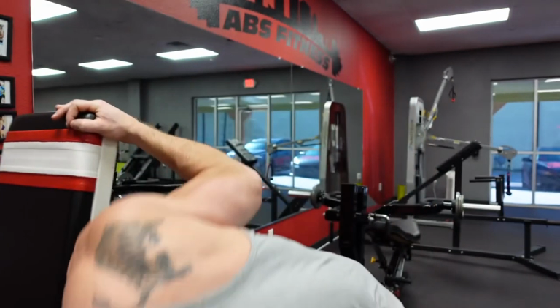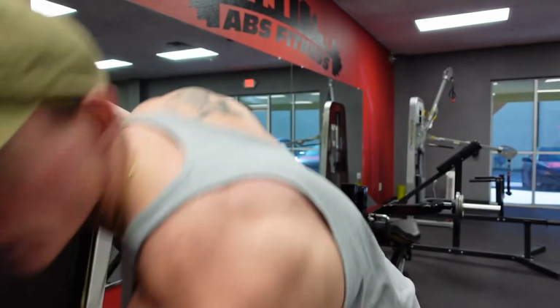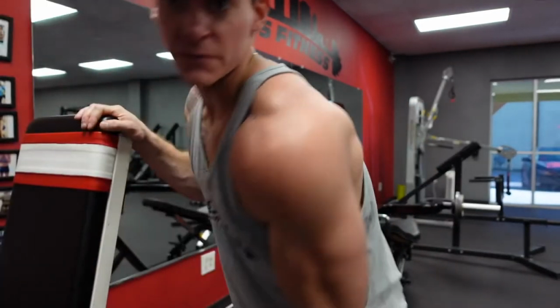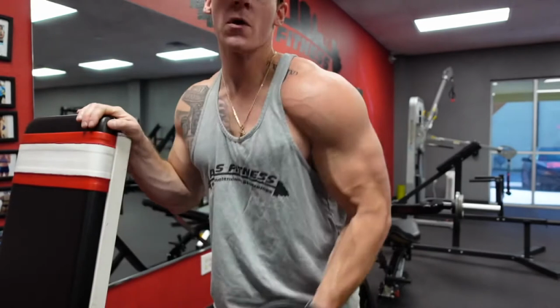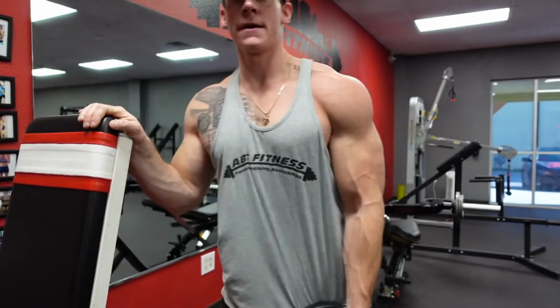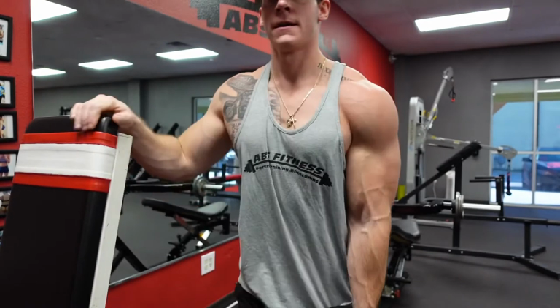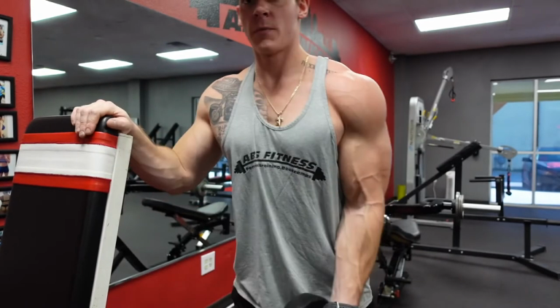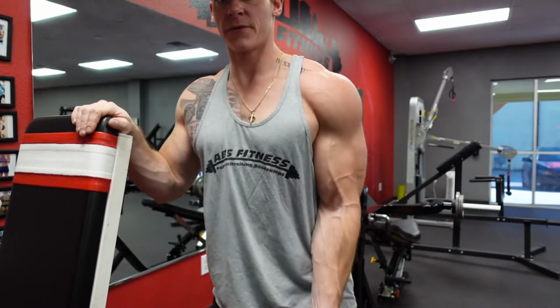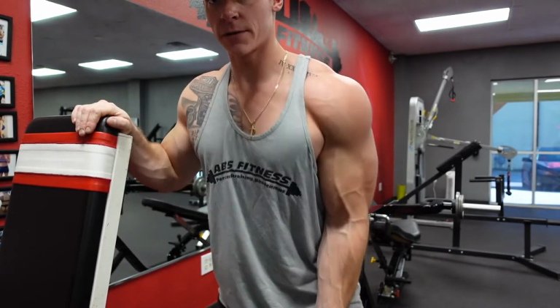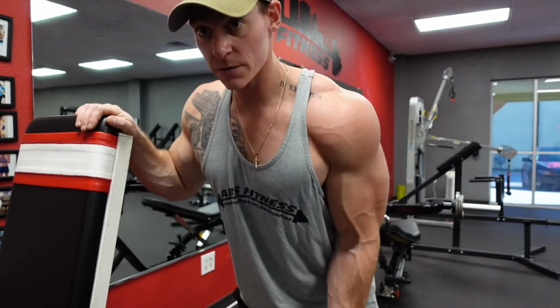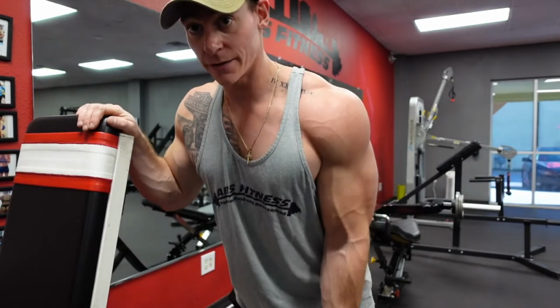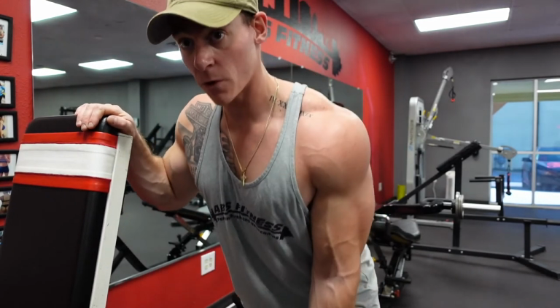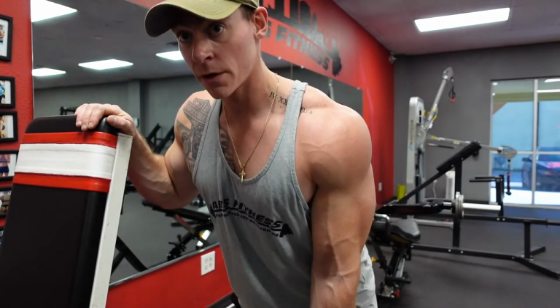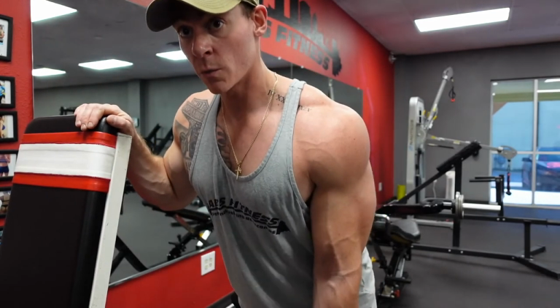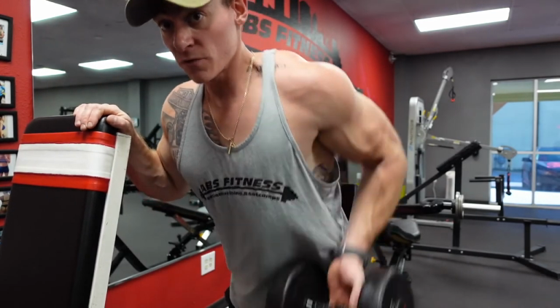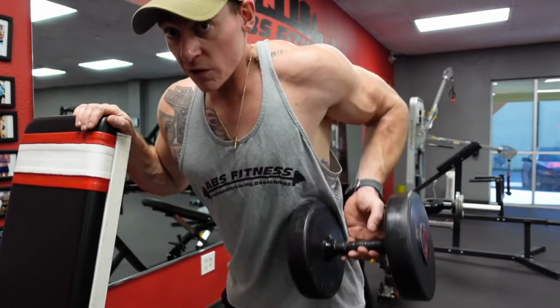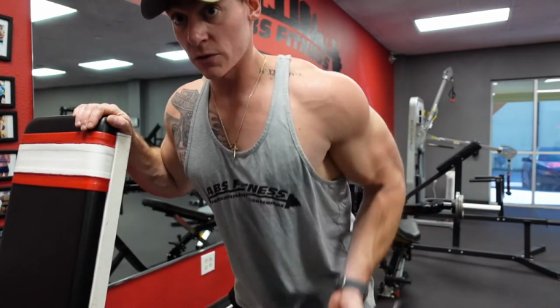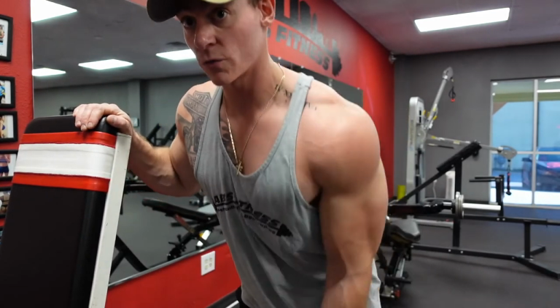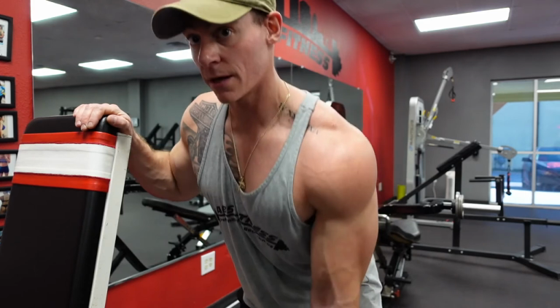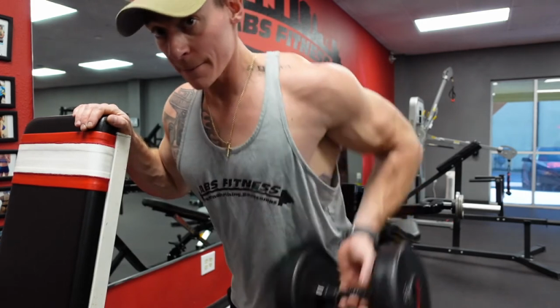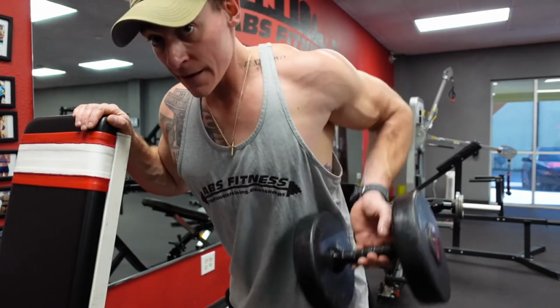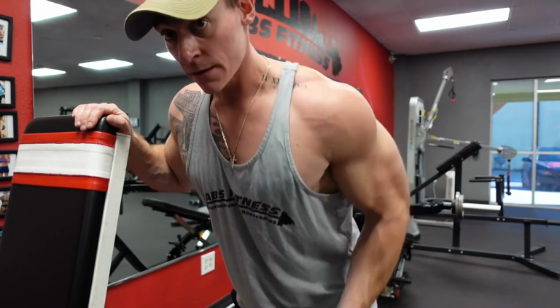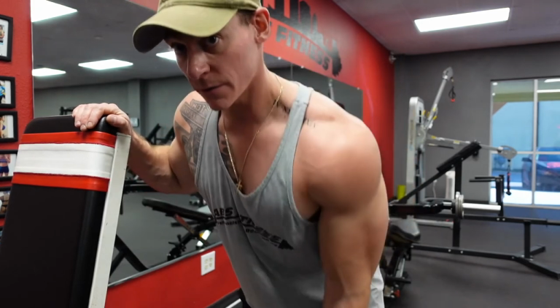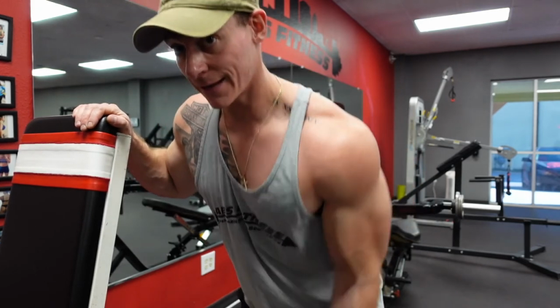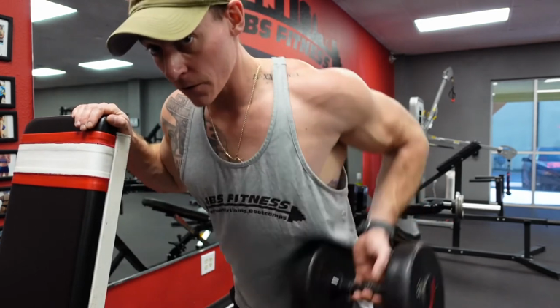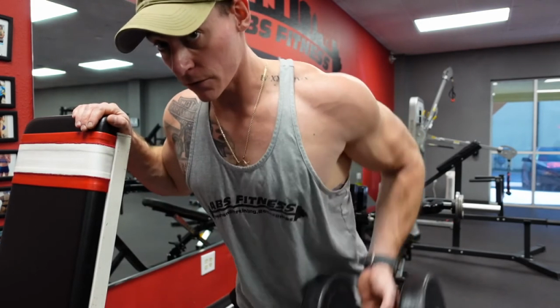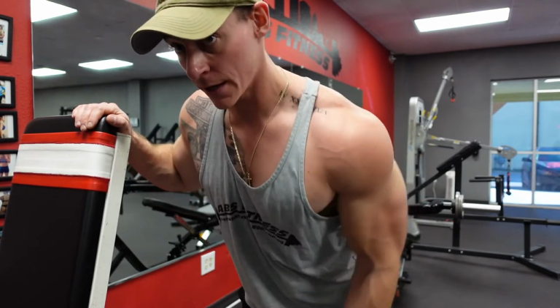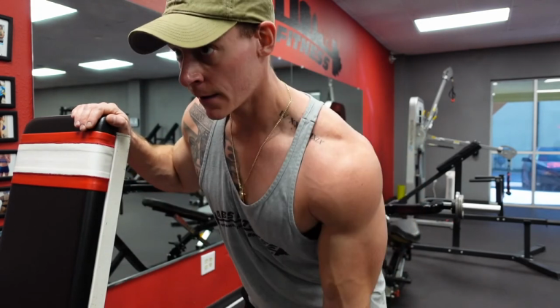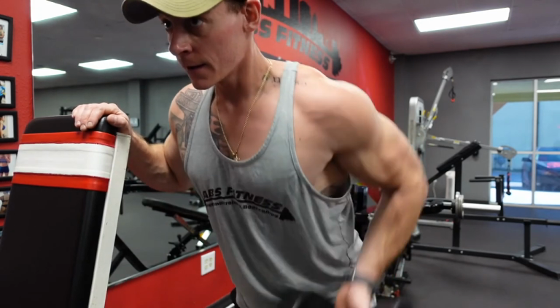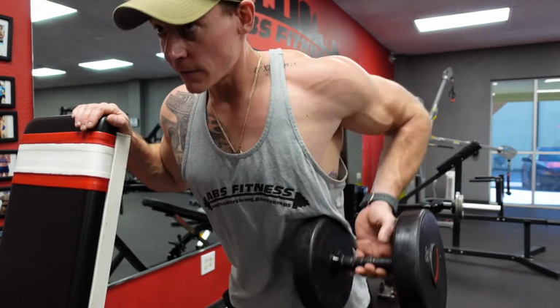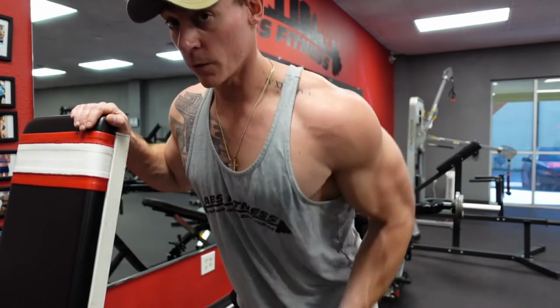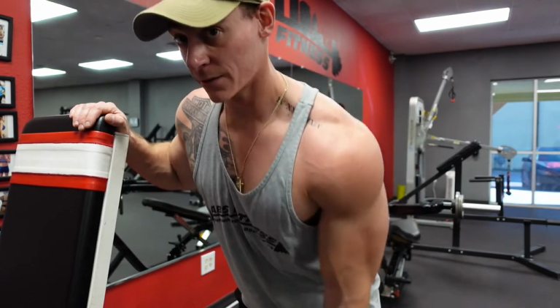We're gonna hit this row — palms gonna face up, slightly forward. Squeeze it up, squeeze on the way down, forward one time as well.